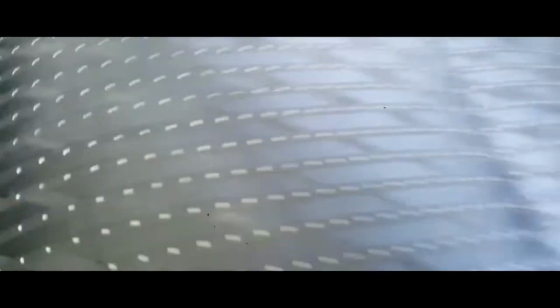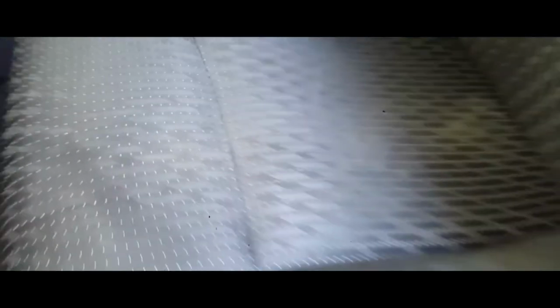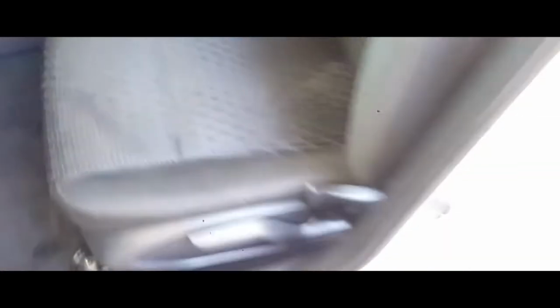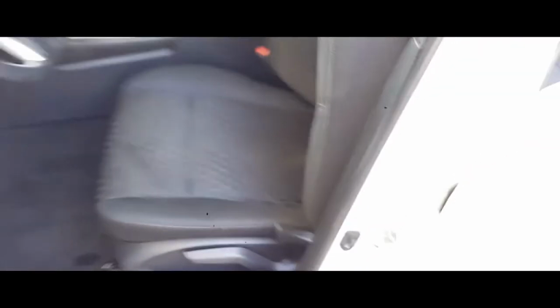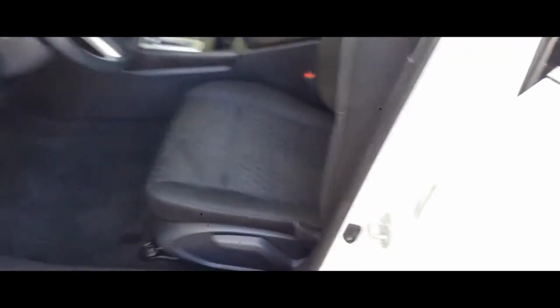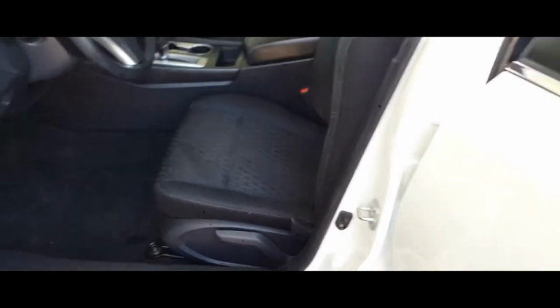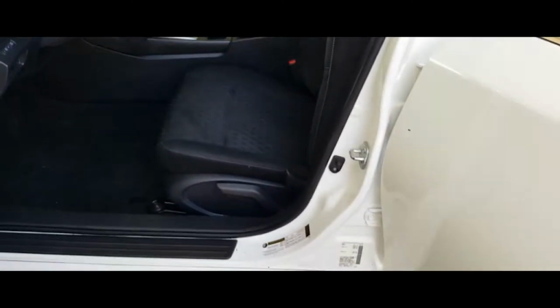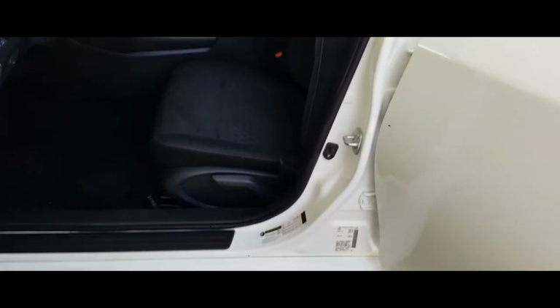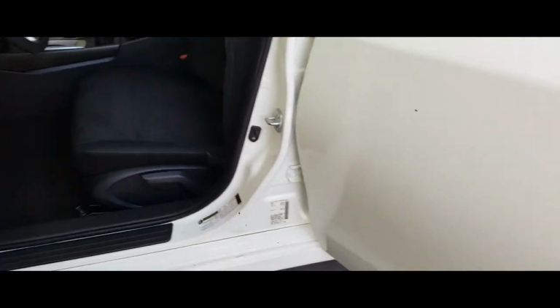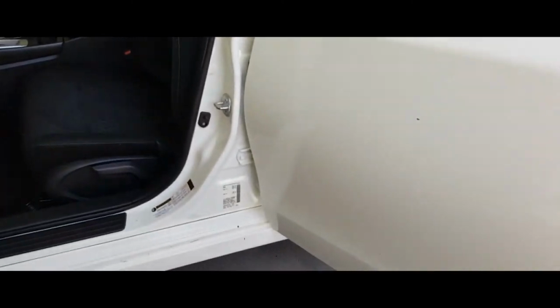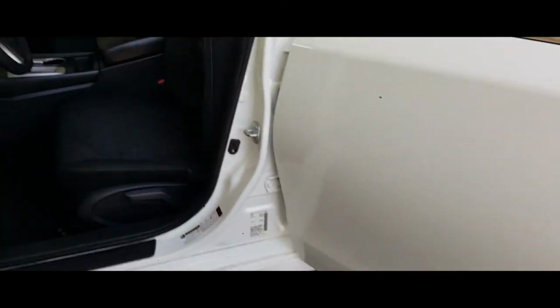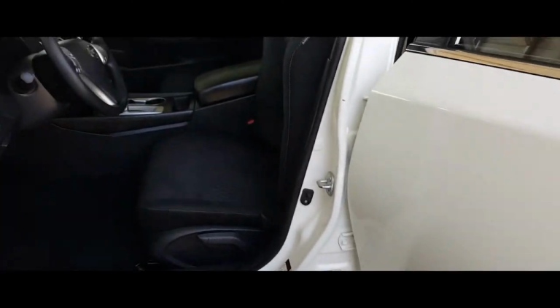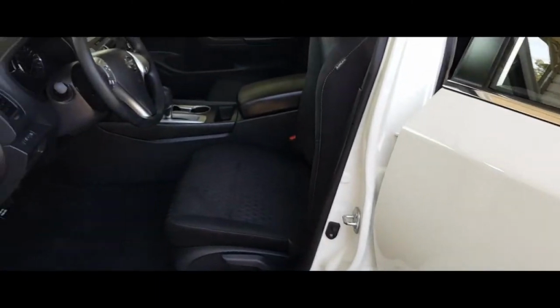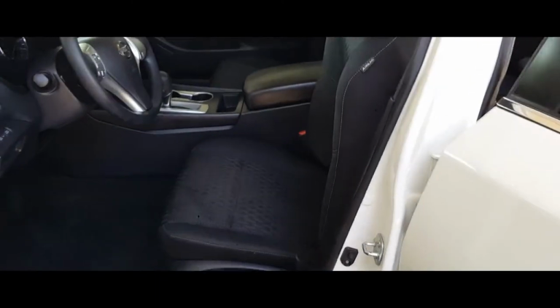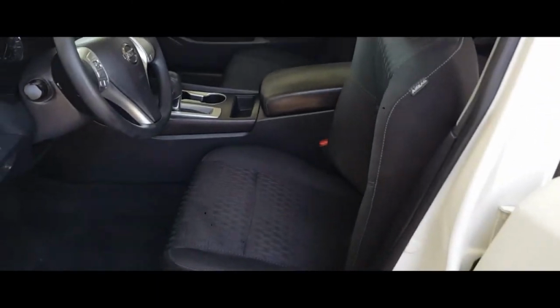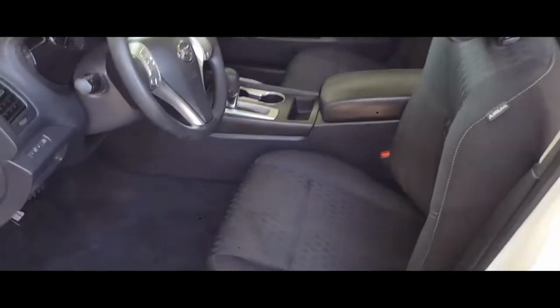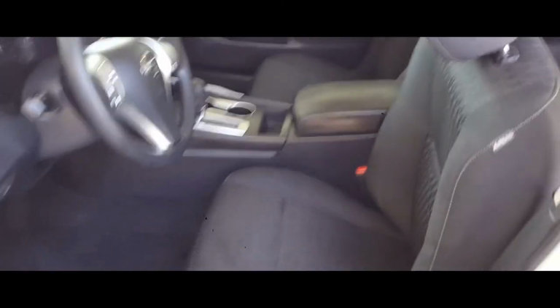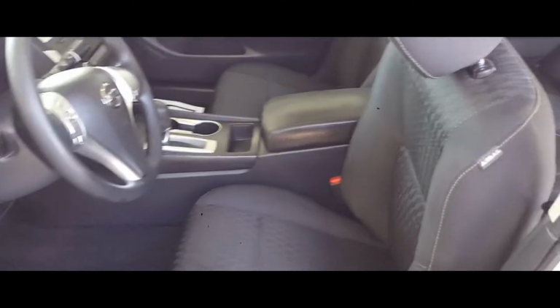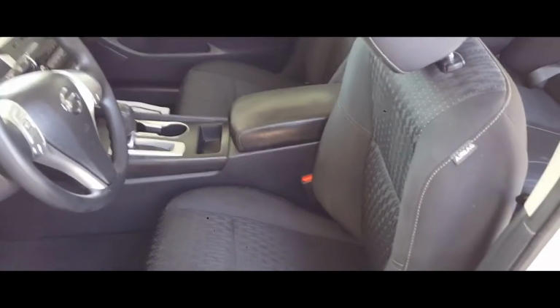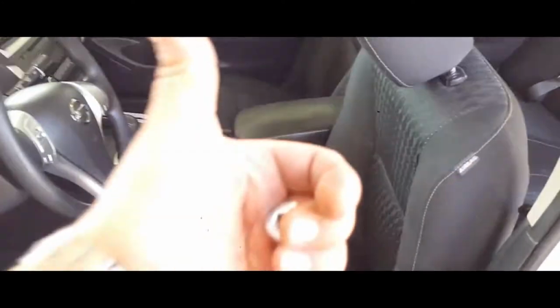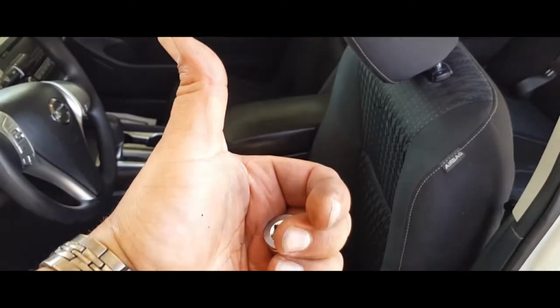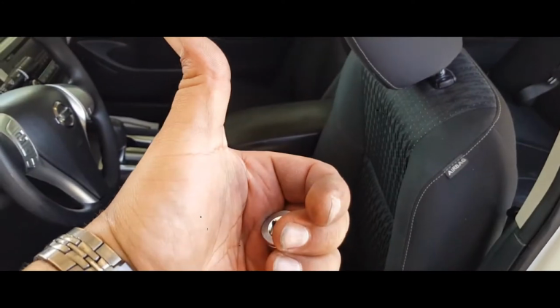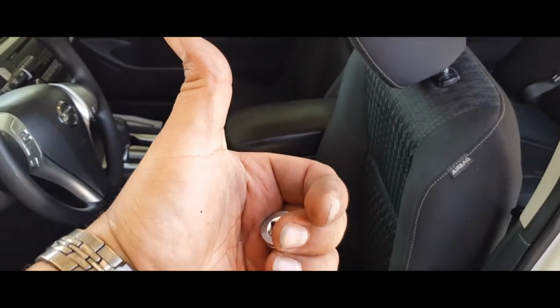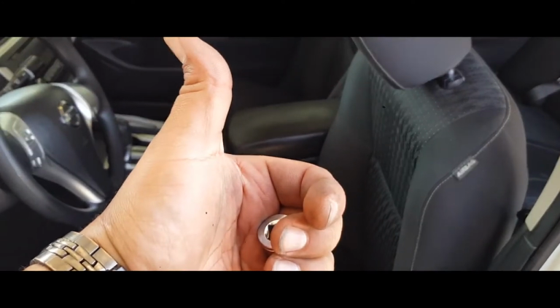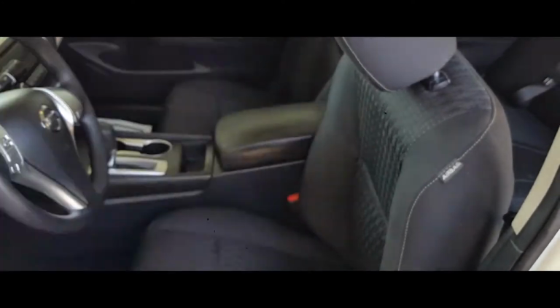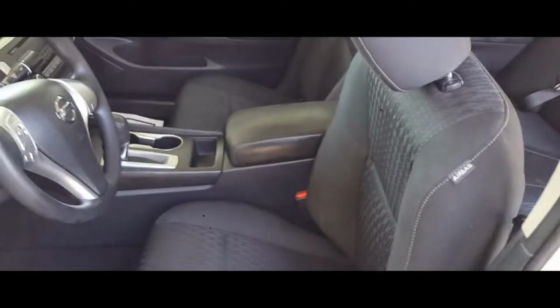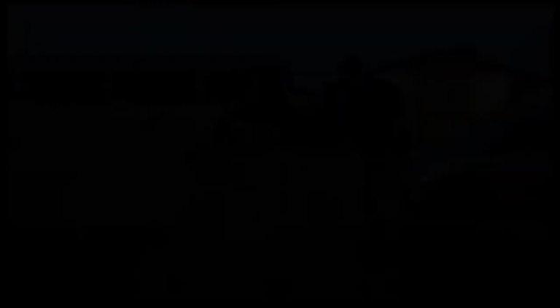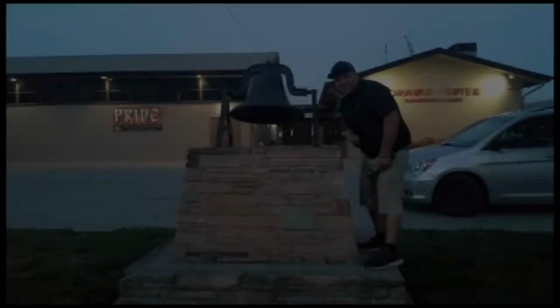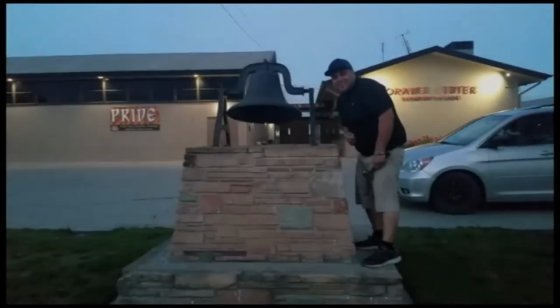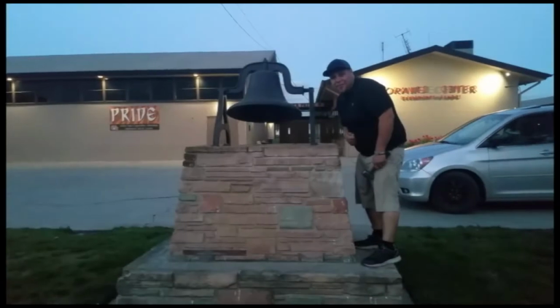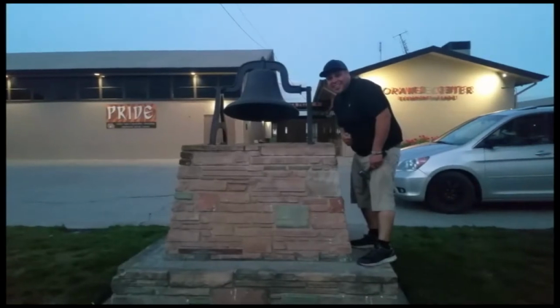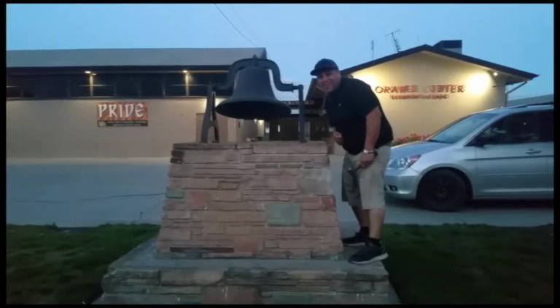And that is how you mount a driver's seat on a 2016 Nissan Altima. Thank you for watching — please like and subscribe, and don't forget to hit that bell.